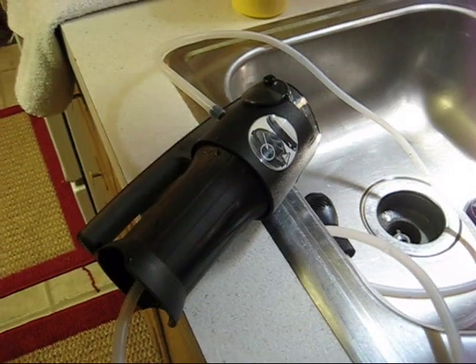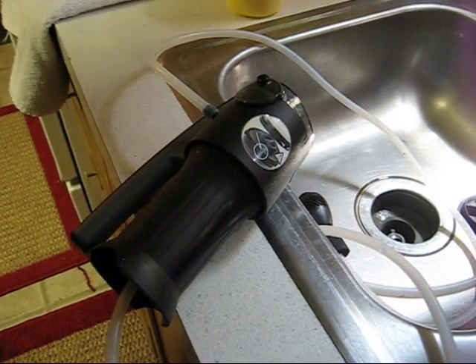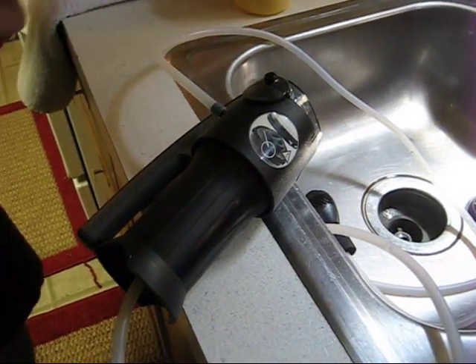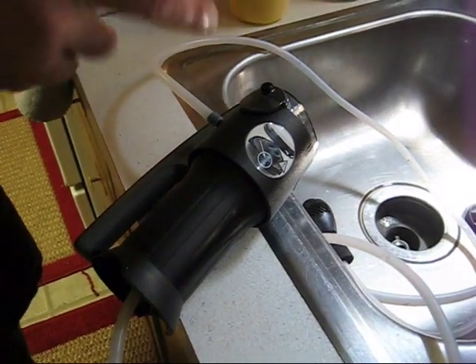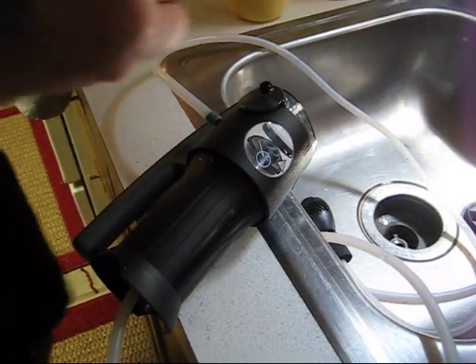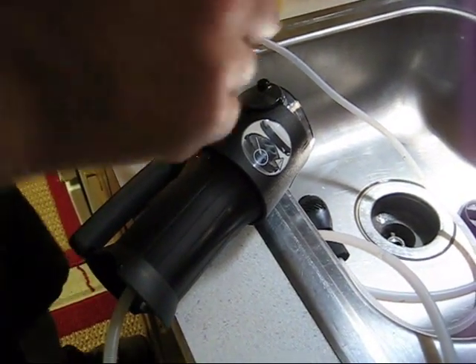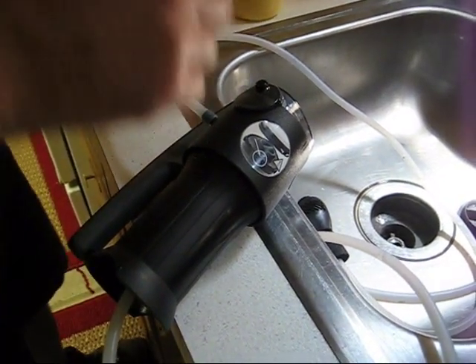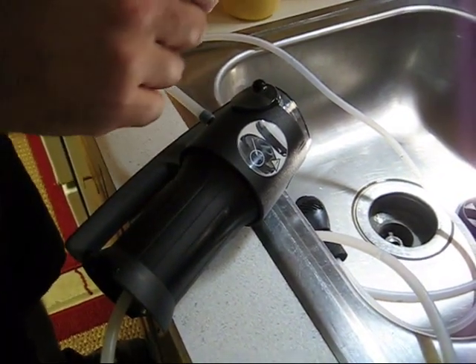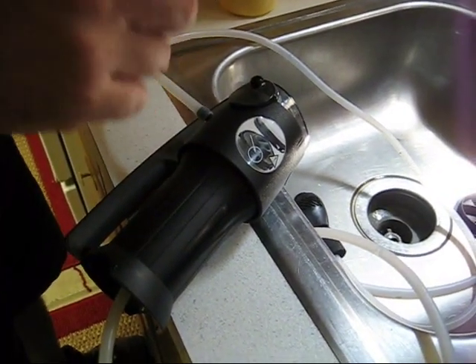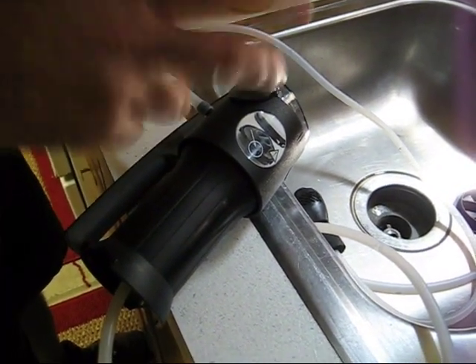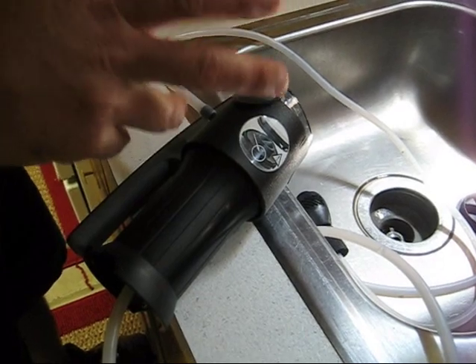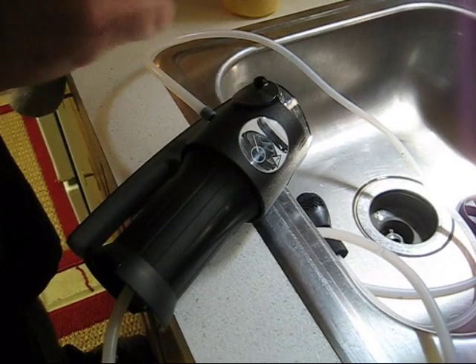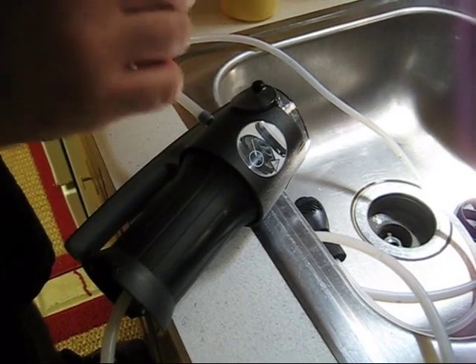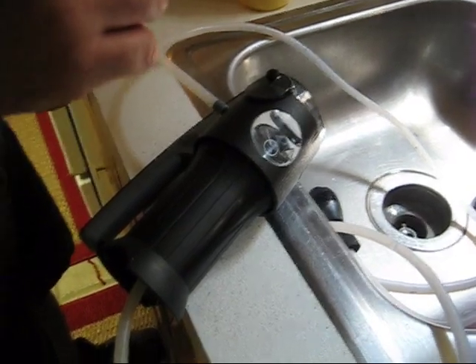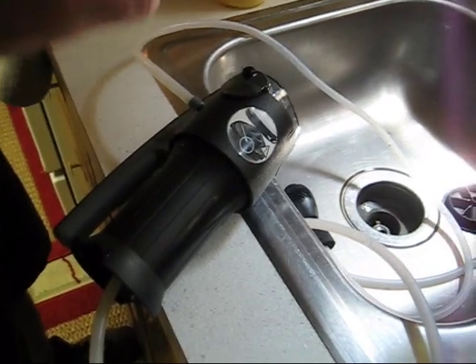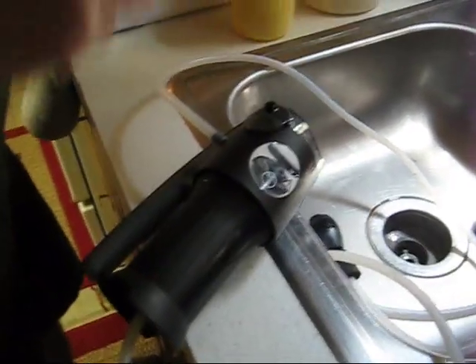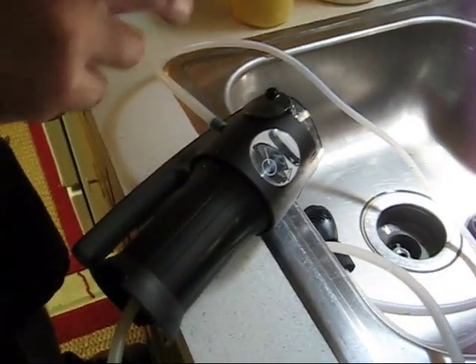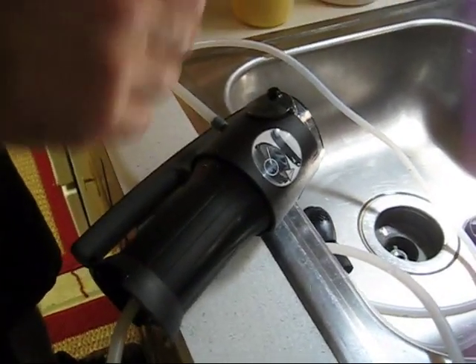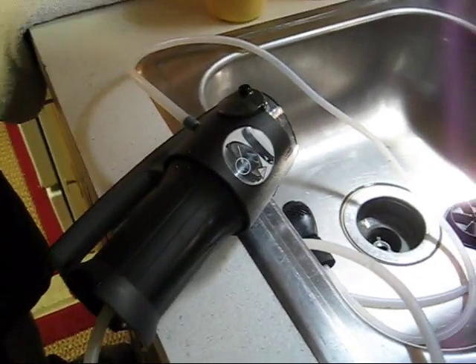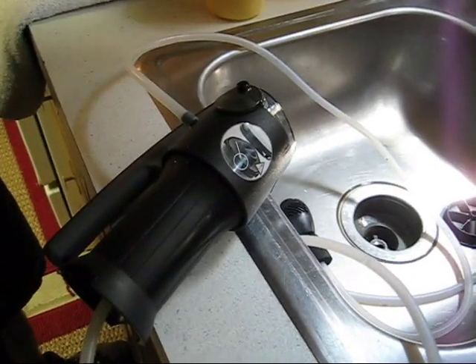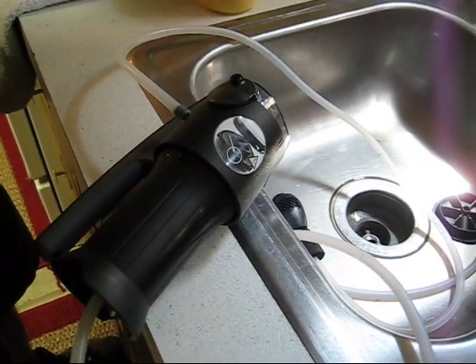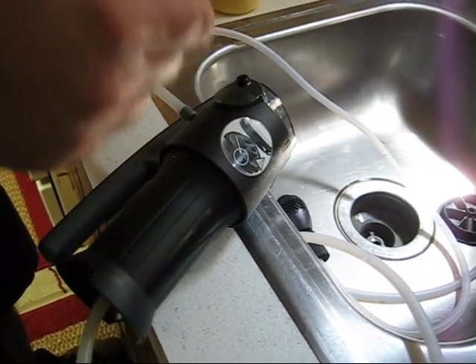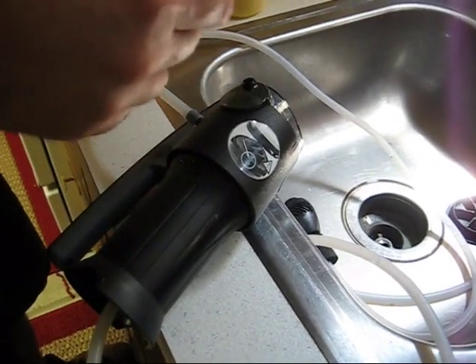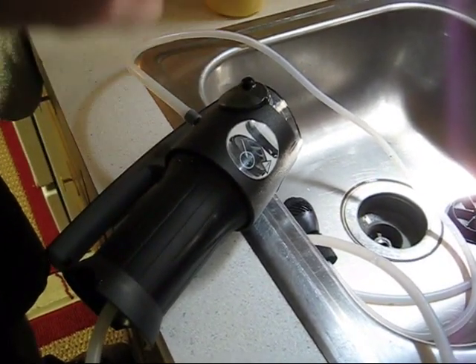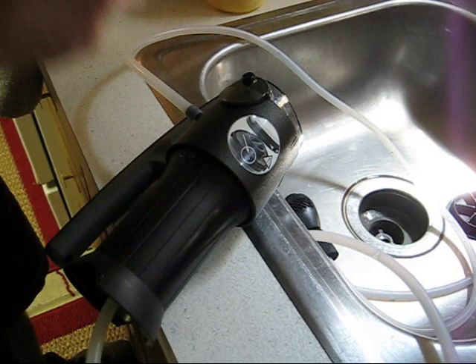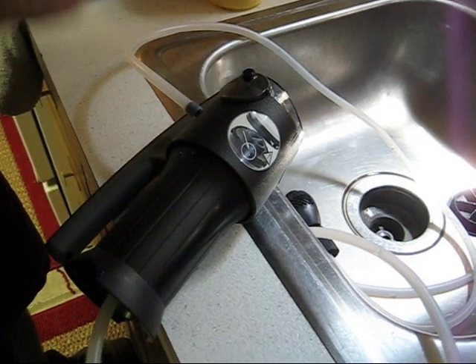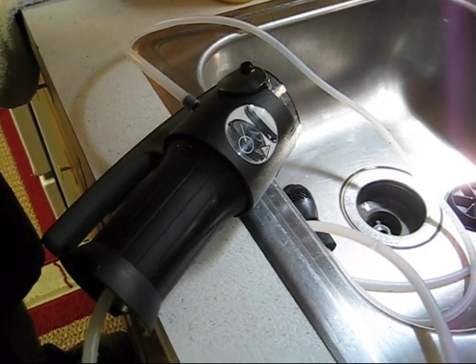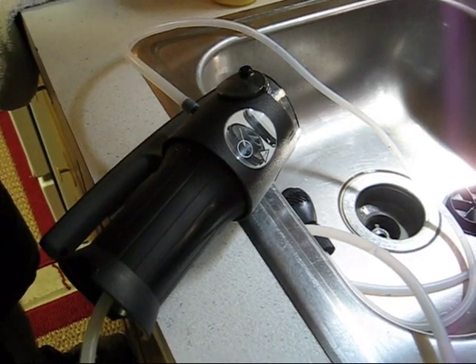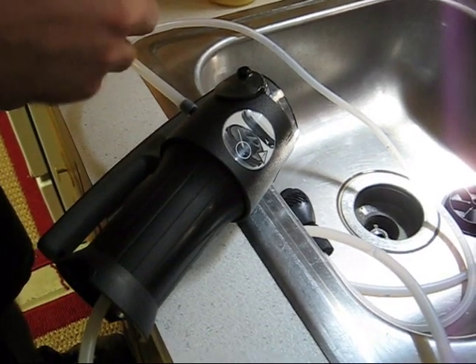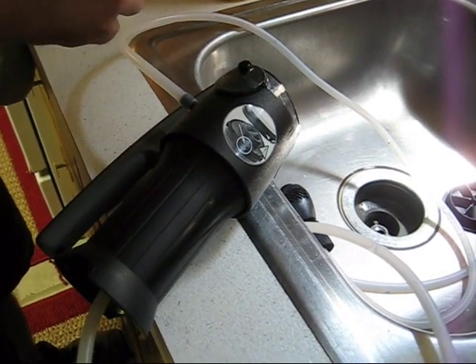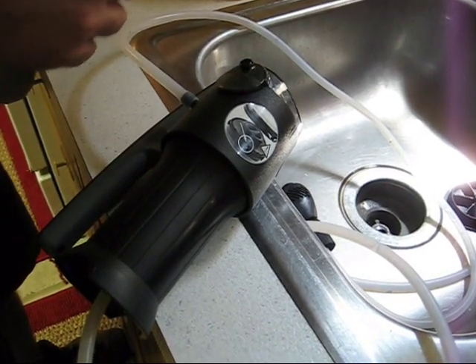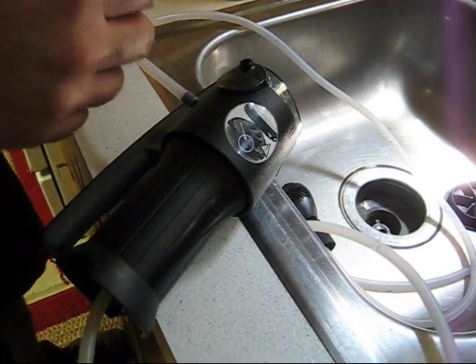Now that we have used the water filter, it's time to clean it. This is very important — you should clean your water filter immediately after any hiking, camping, or boating trip, anywhere that you may use it.